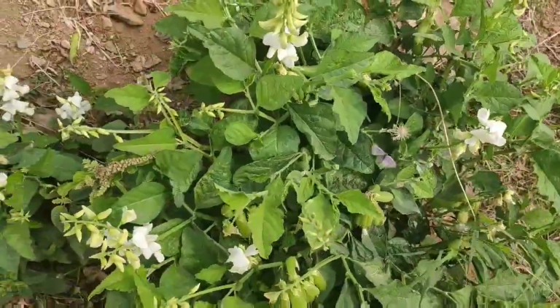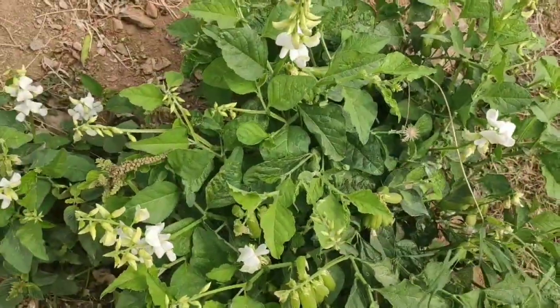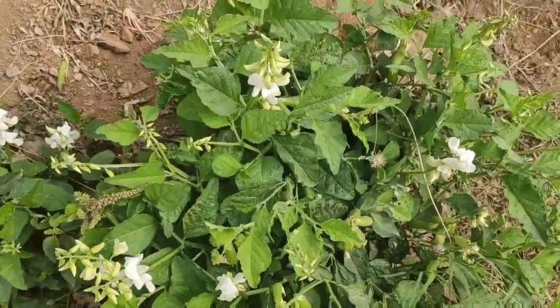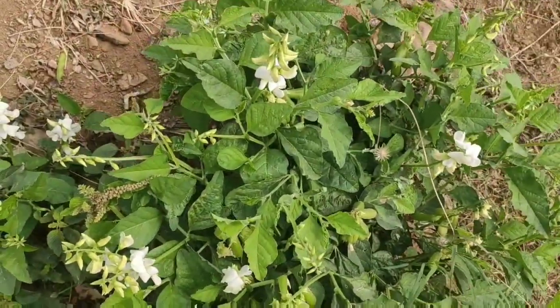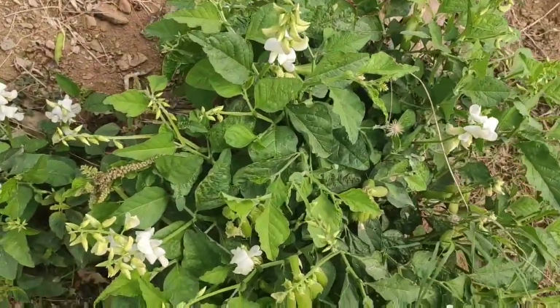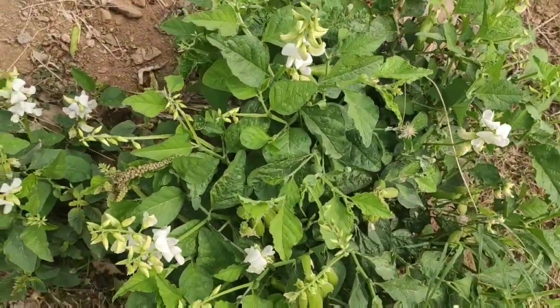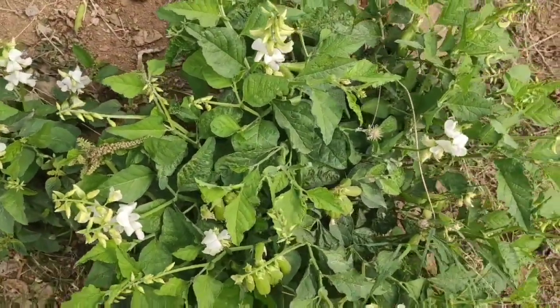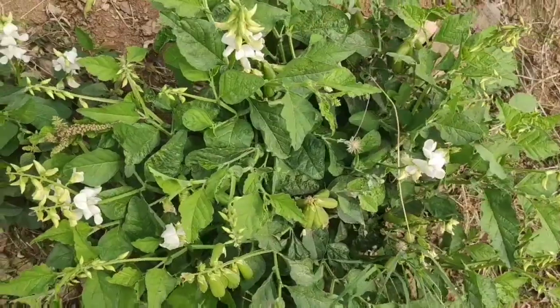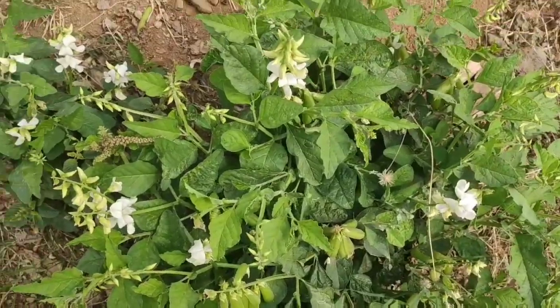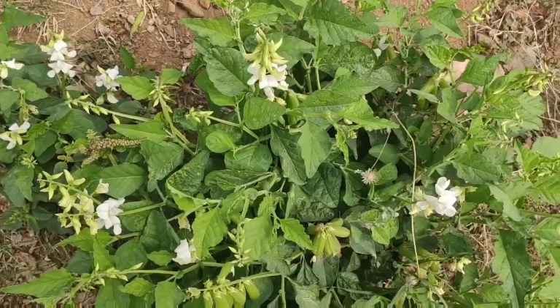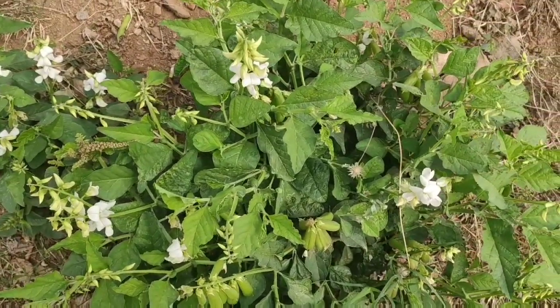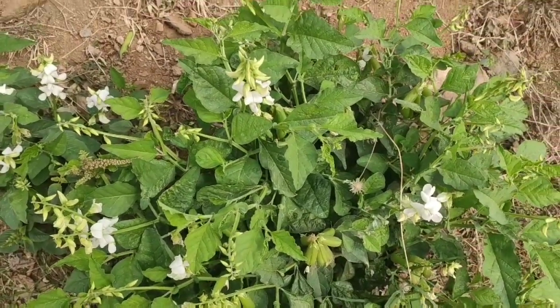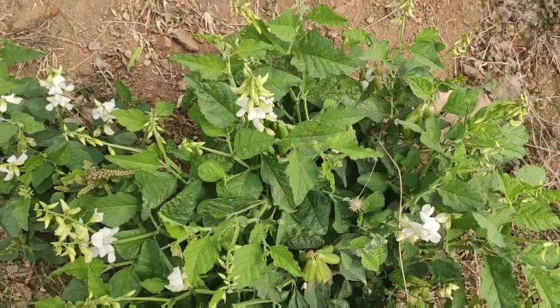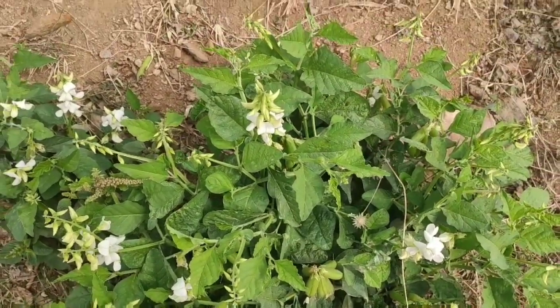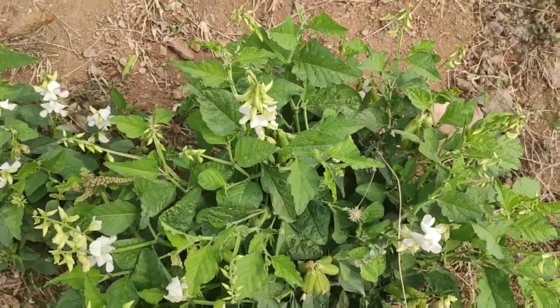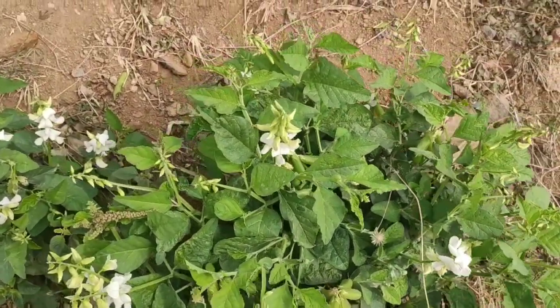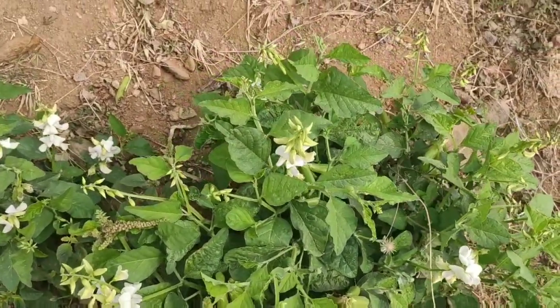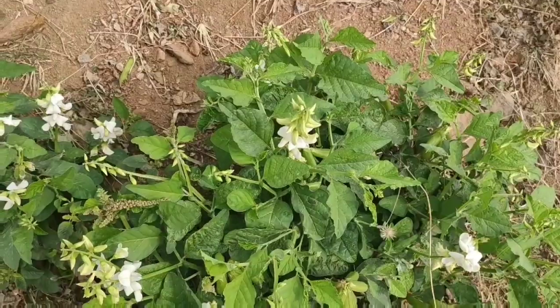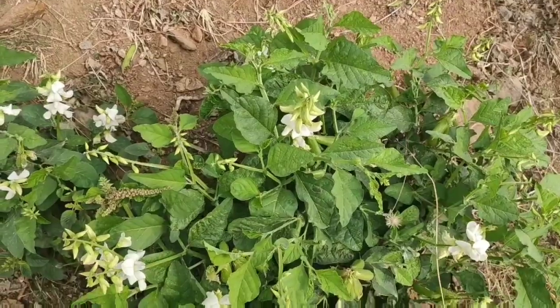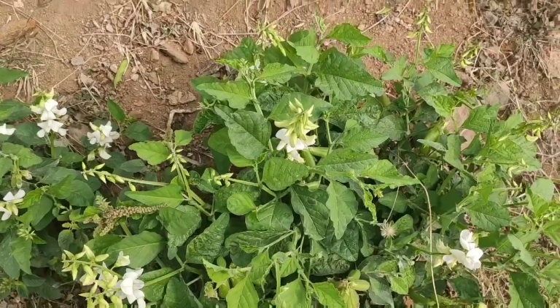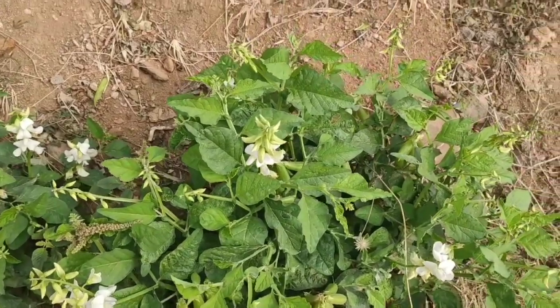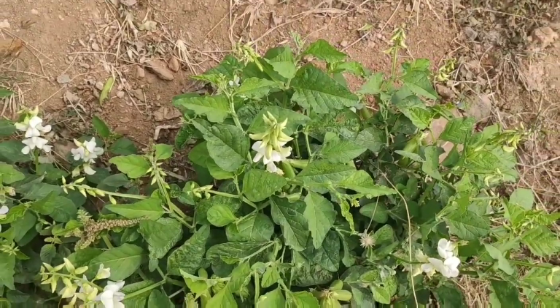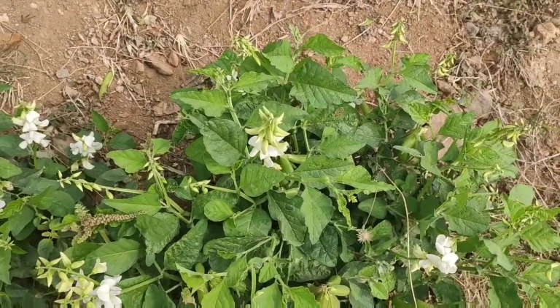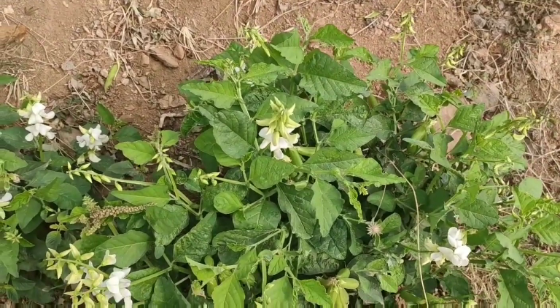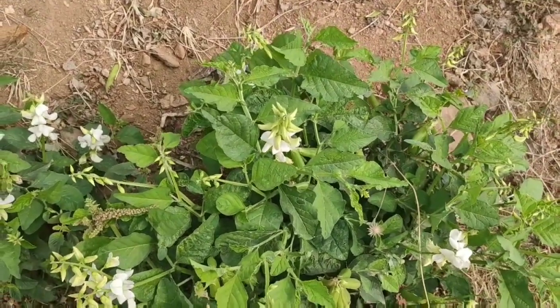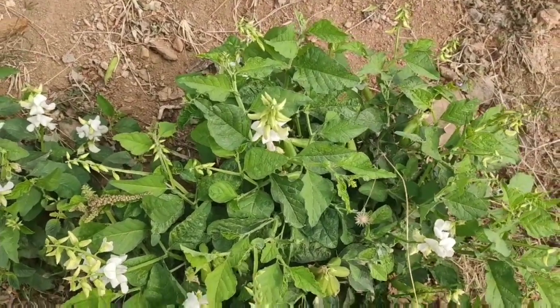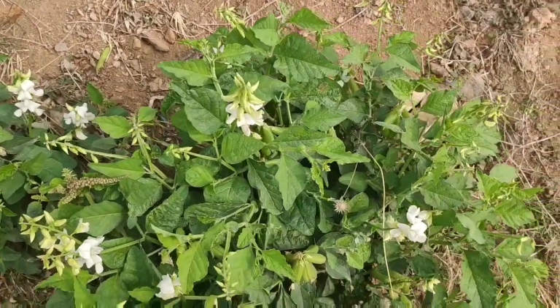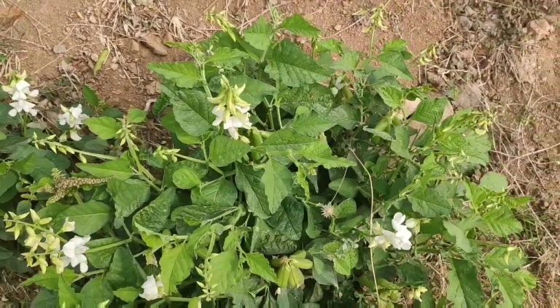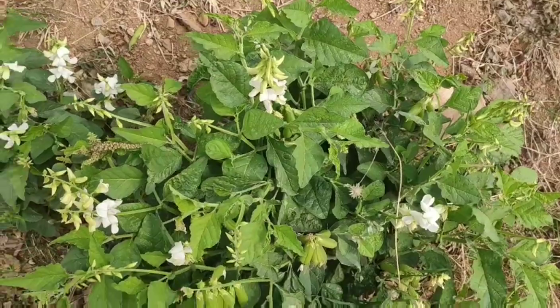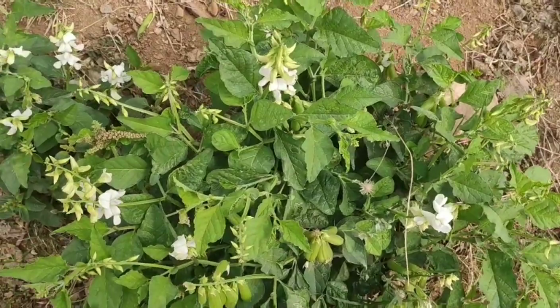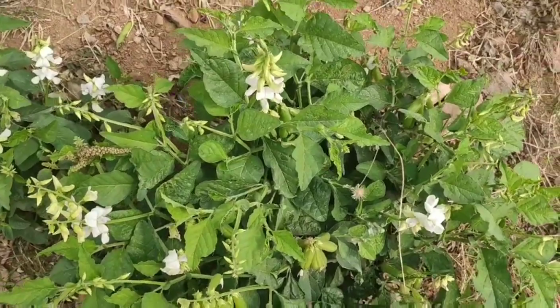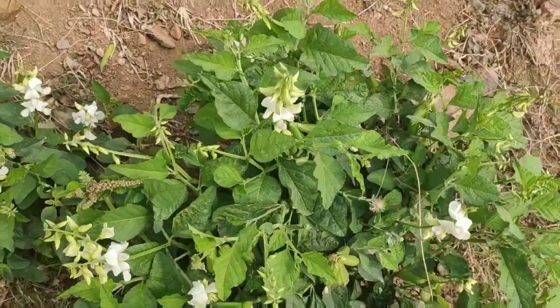Hi friends, welcome to Candice Garden. This is a snake repellent plant. This is one of the snake repellent plants. There are many plants in the palm tree. This is the first plant.